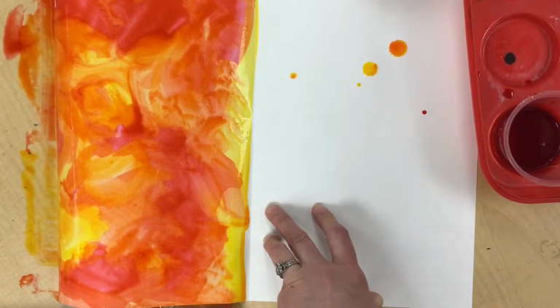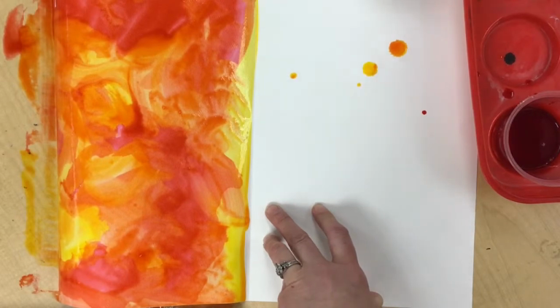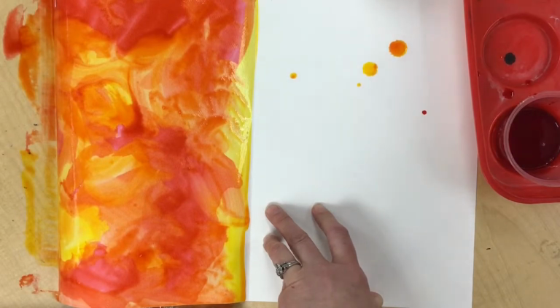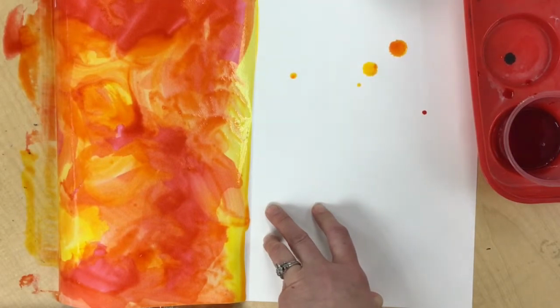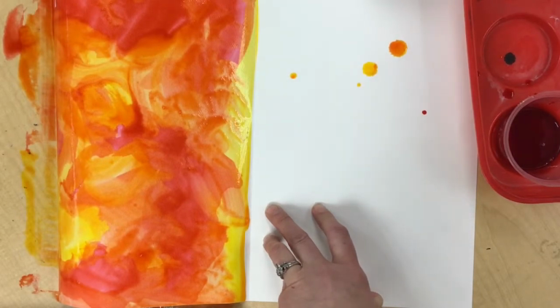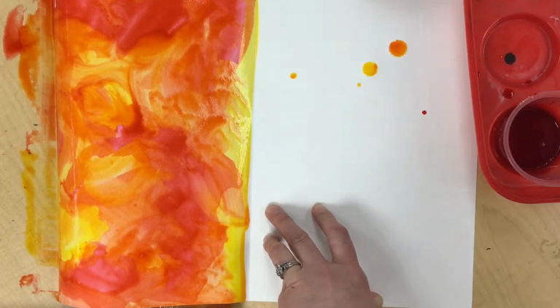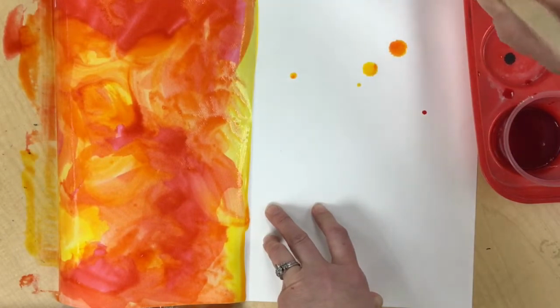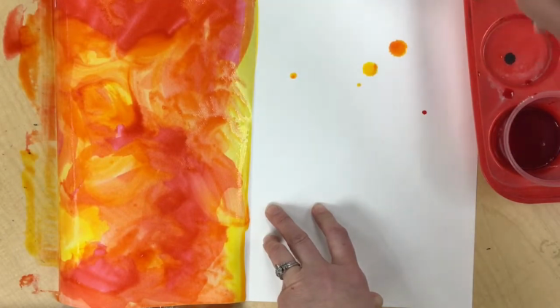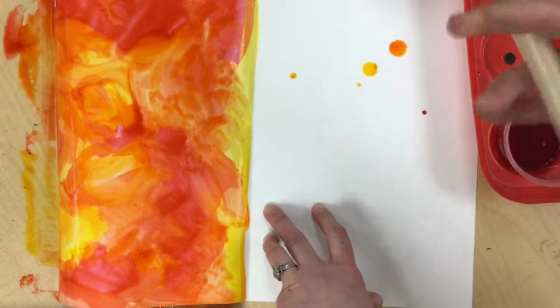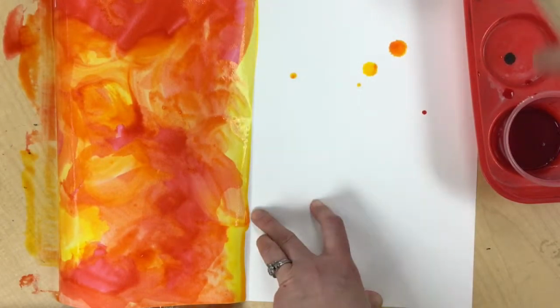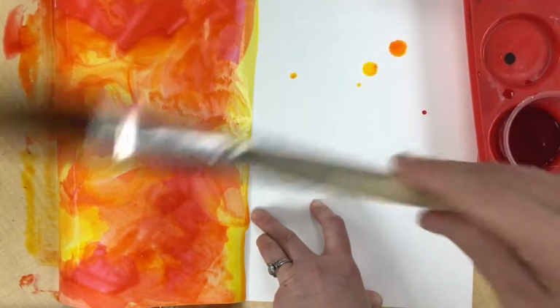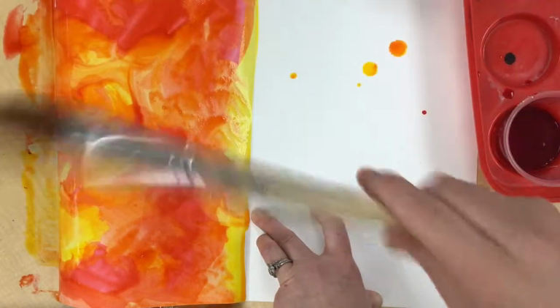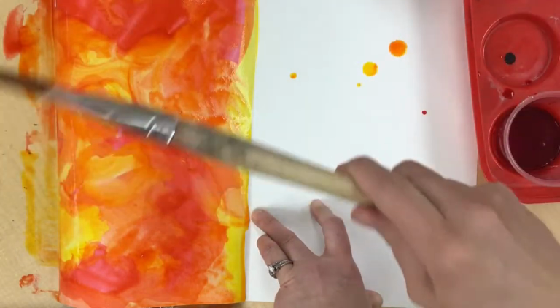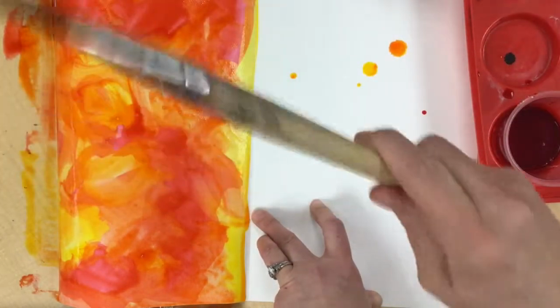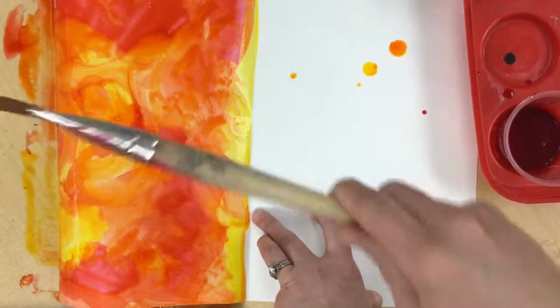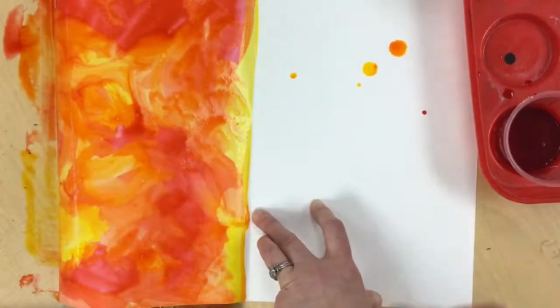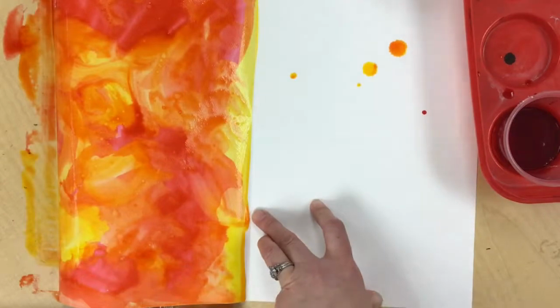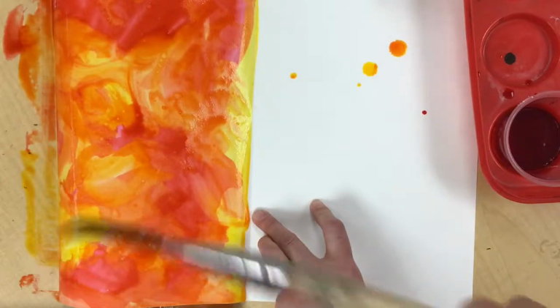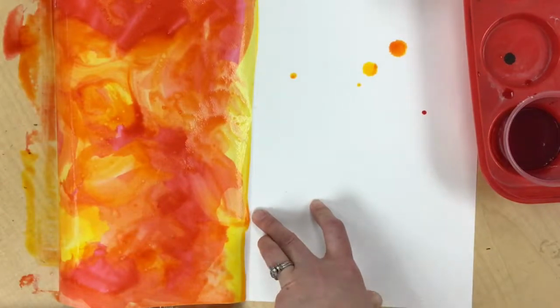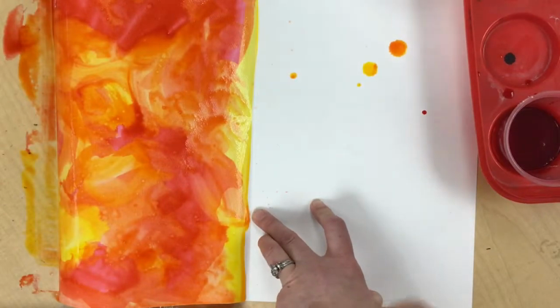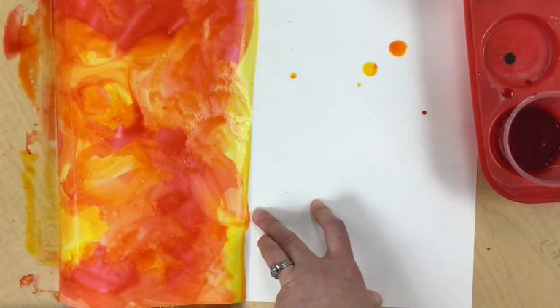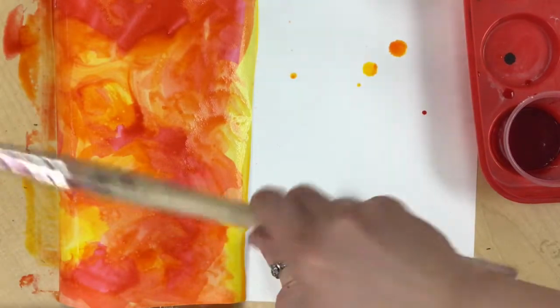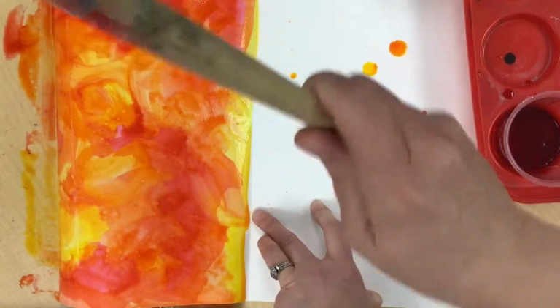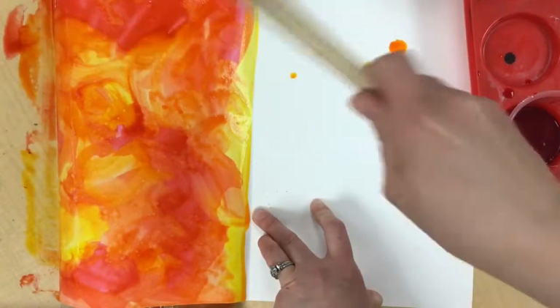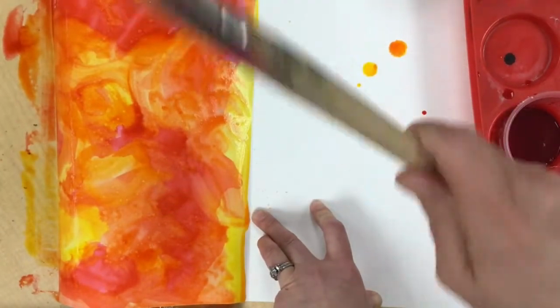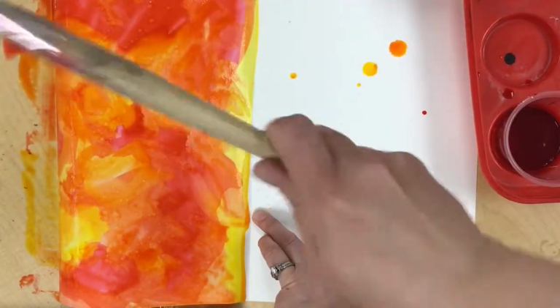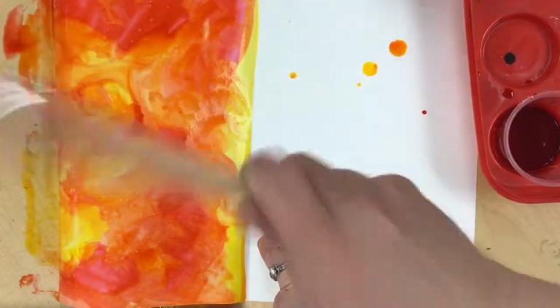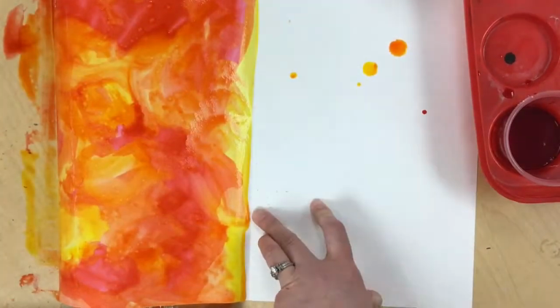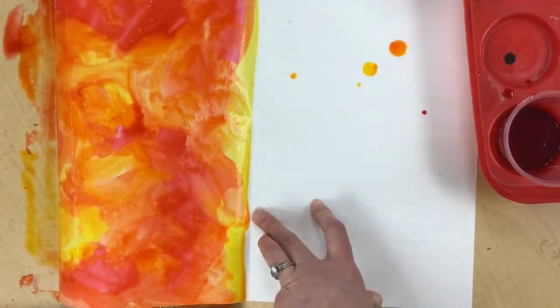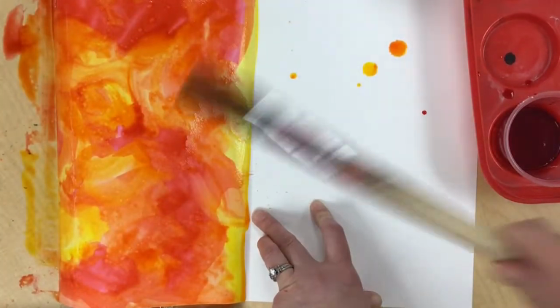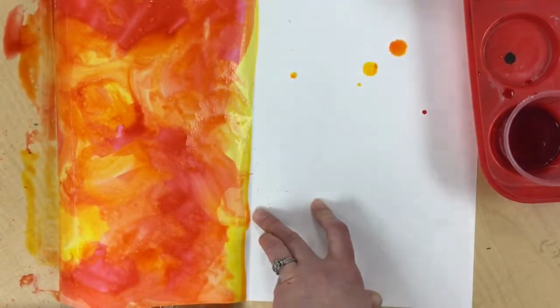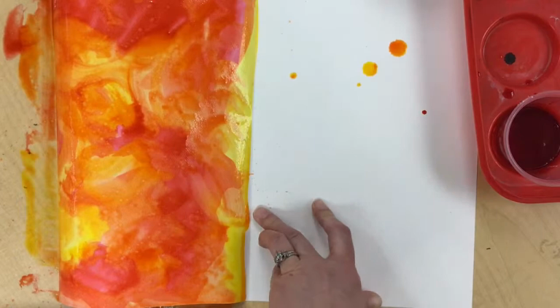You can also rinse your brush, wipe it on the edge of your cup, and tap some plain water on the paper — it will make little water spots on there as well.